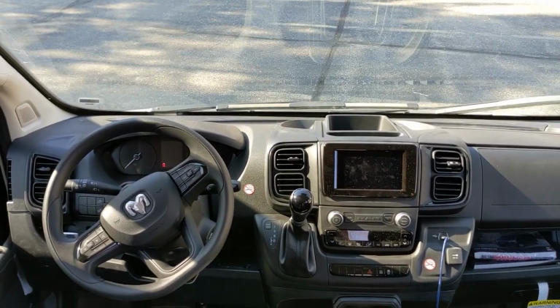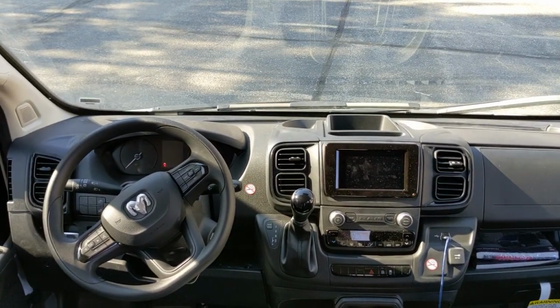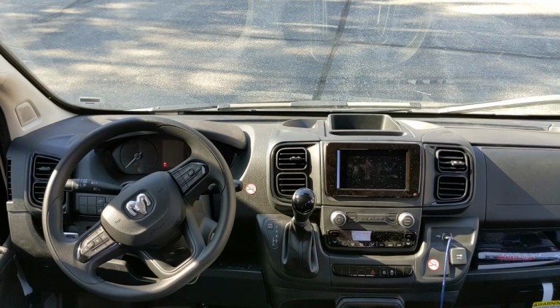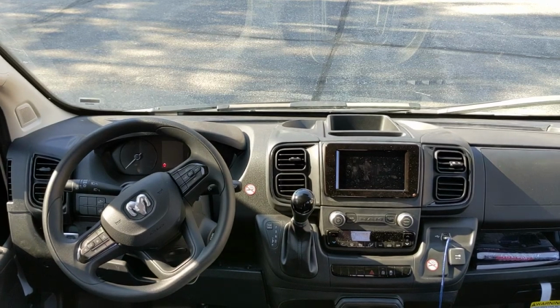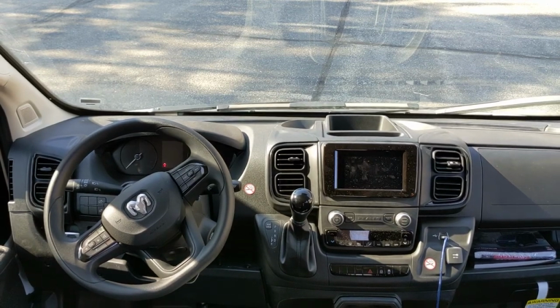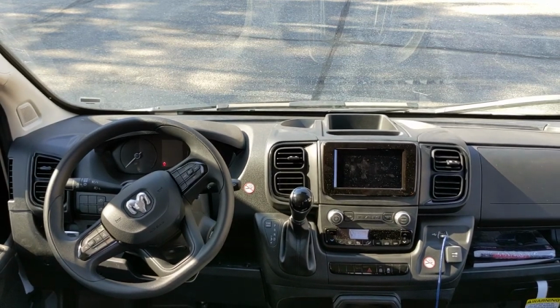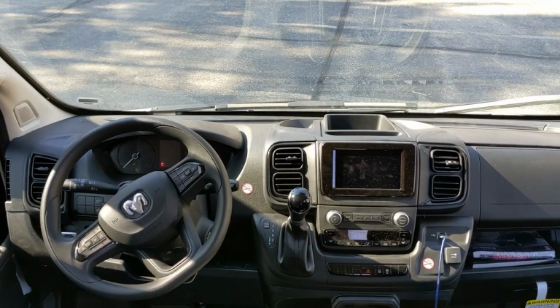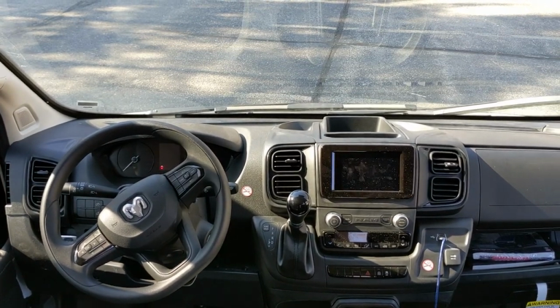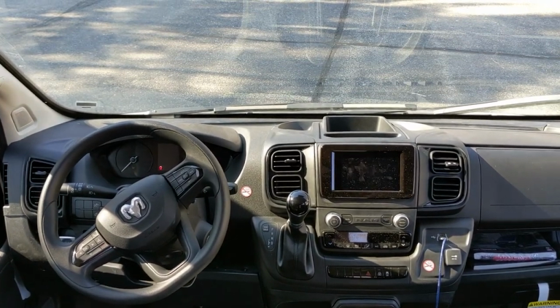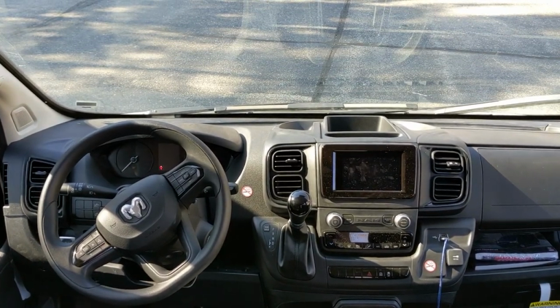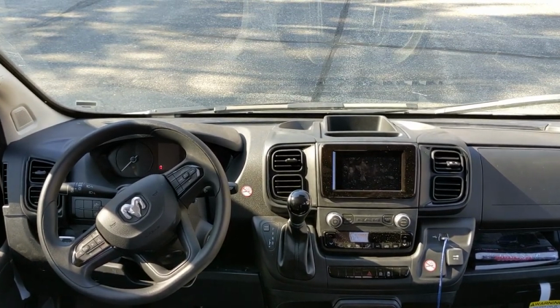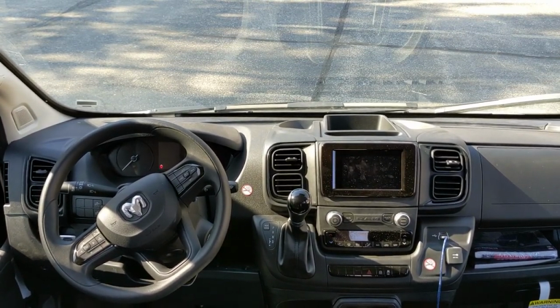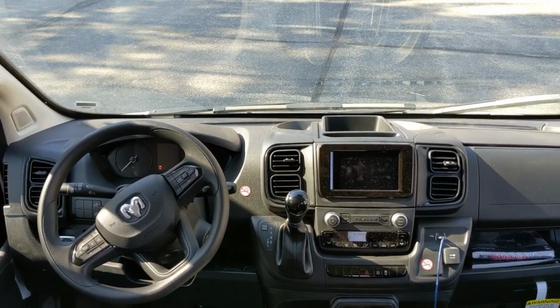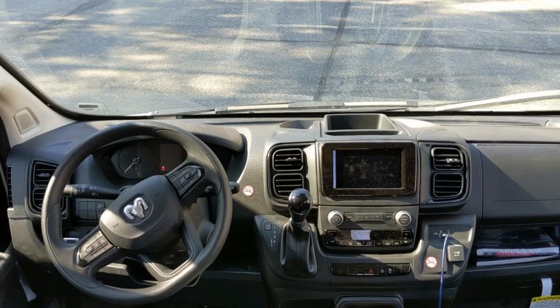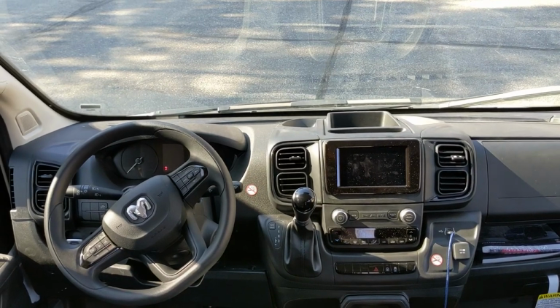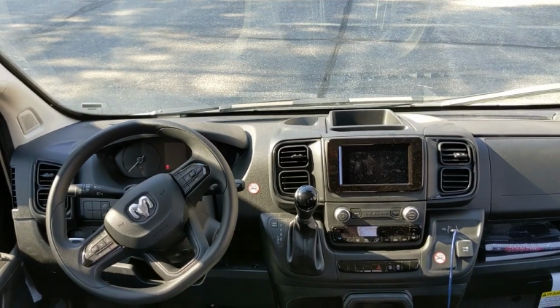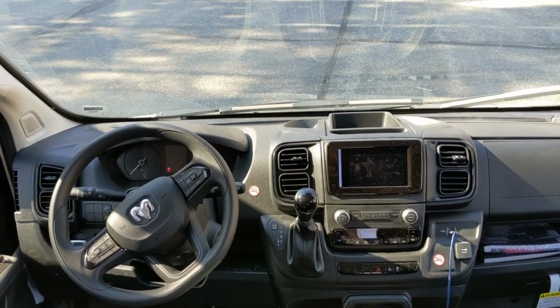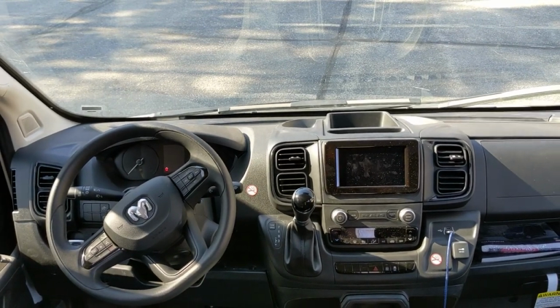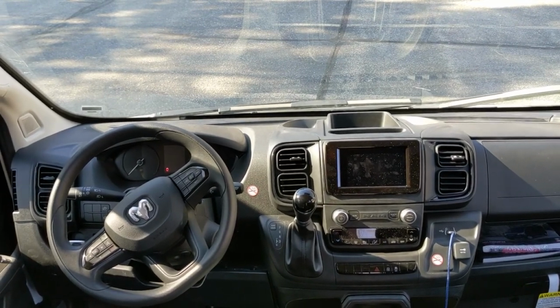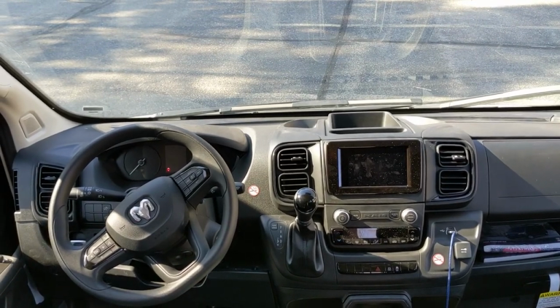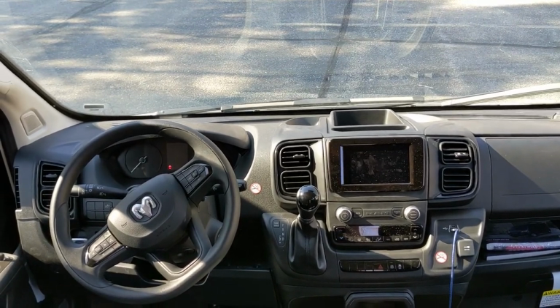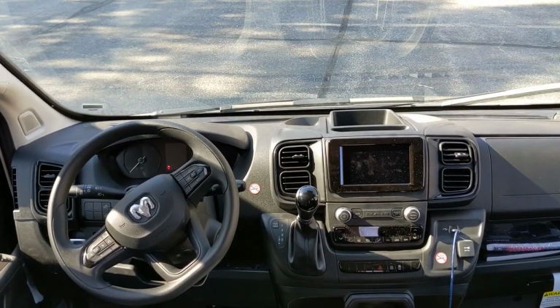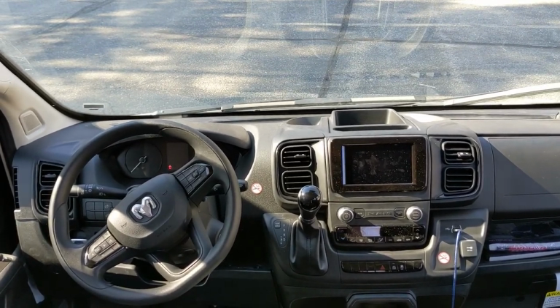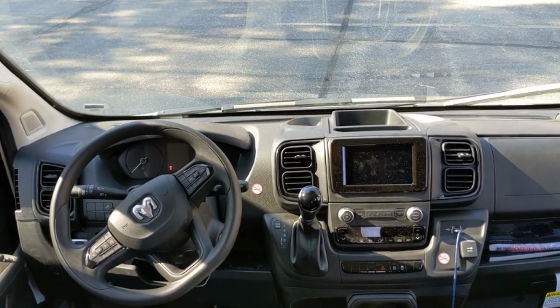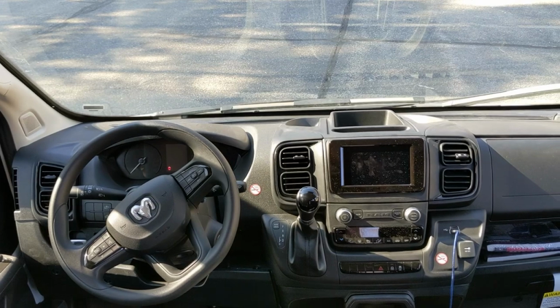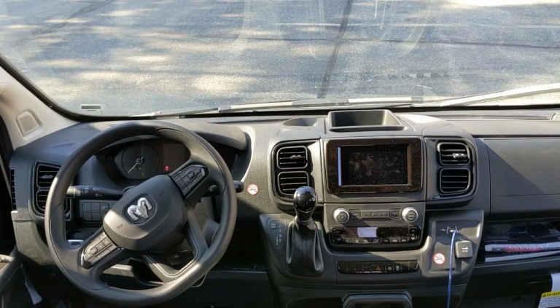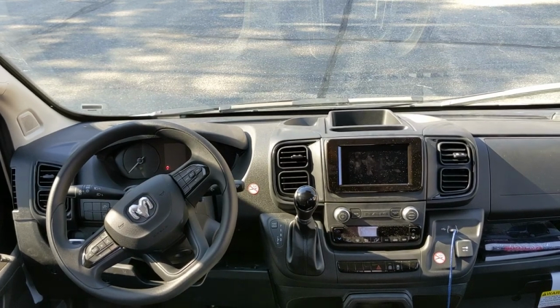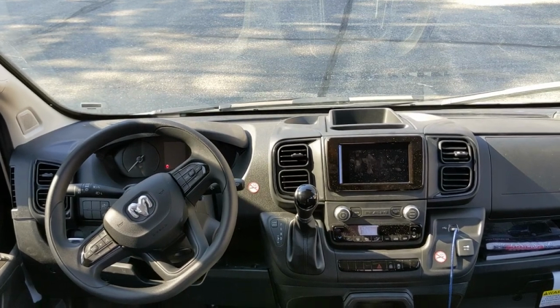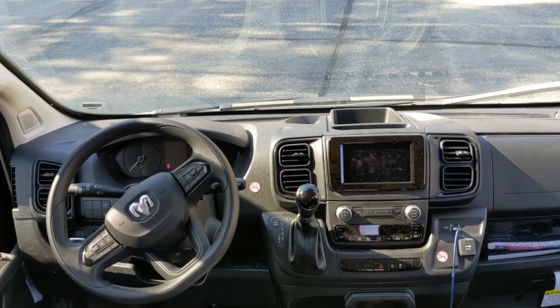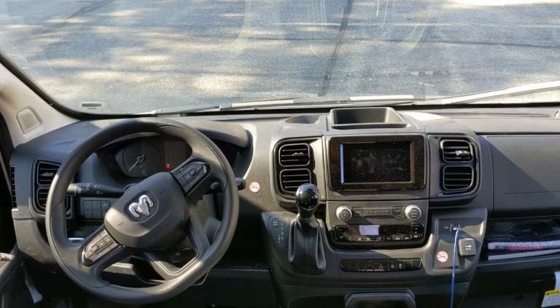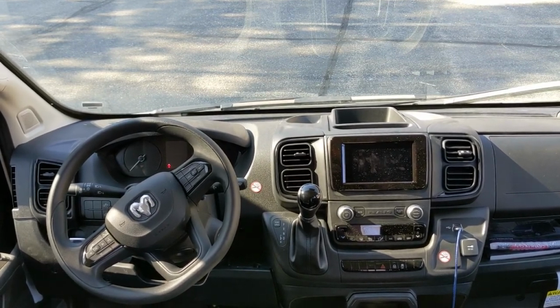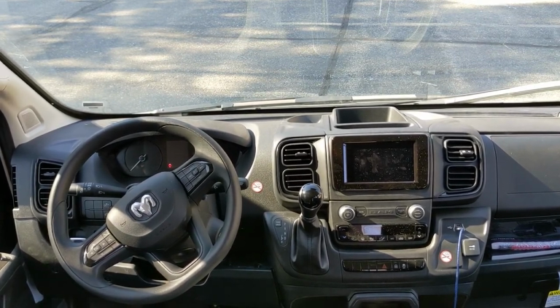Overall this is a nice layout. Yes, it is cheaper plastics, but this is a work van — it's supposed to be like that. I'd say this is one of my favorite interiors. The newest Ford Transit van has a little bit nicer interior, but this interior is put together nicely and overall the van drives smoothly. Let's go for a drive.